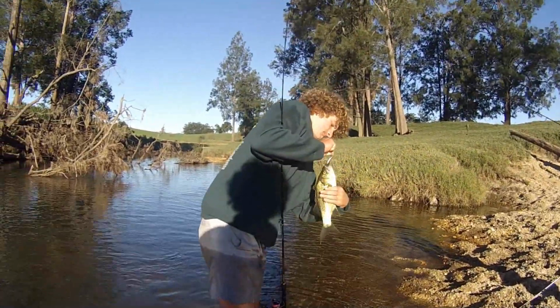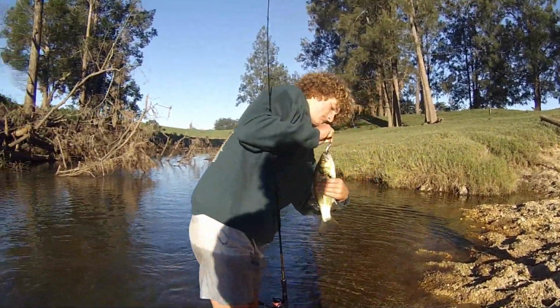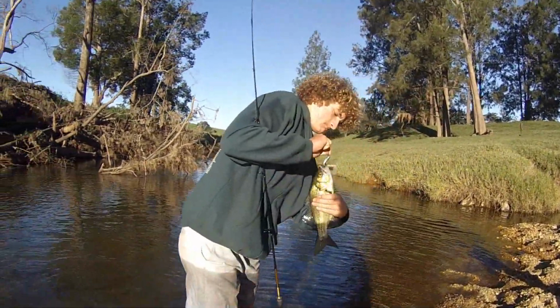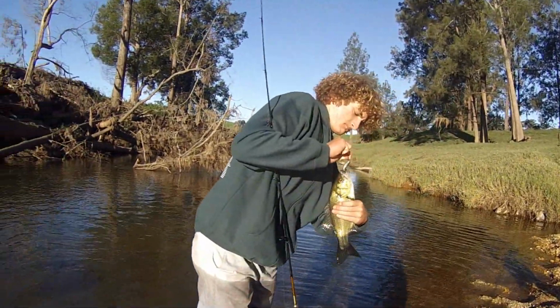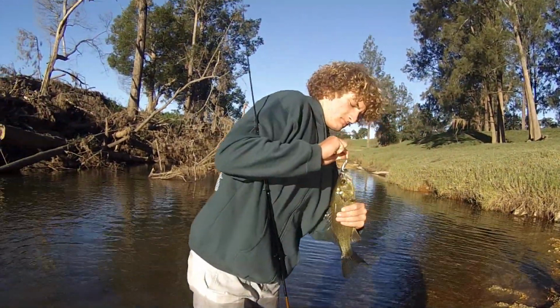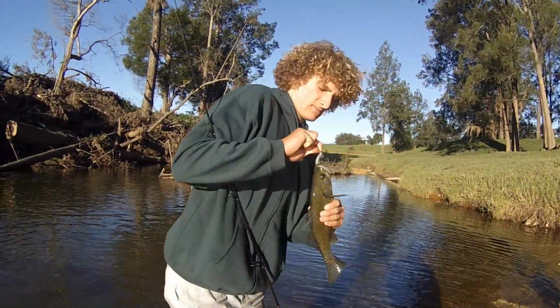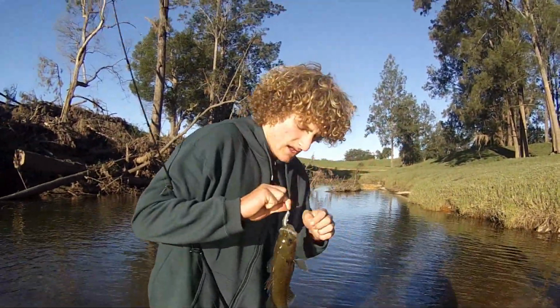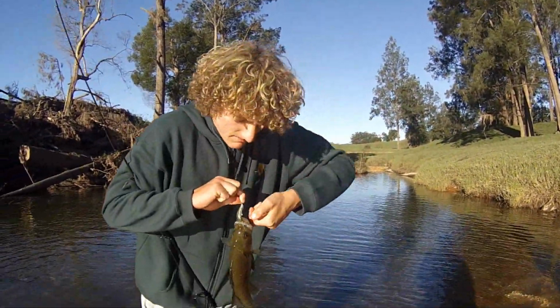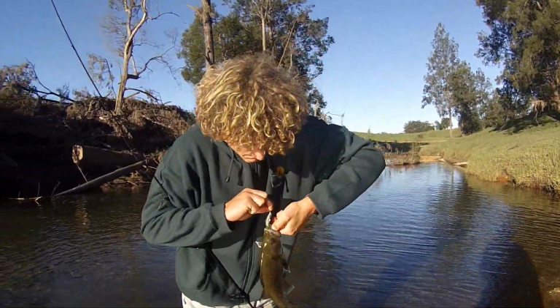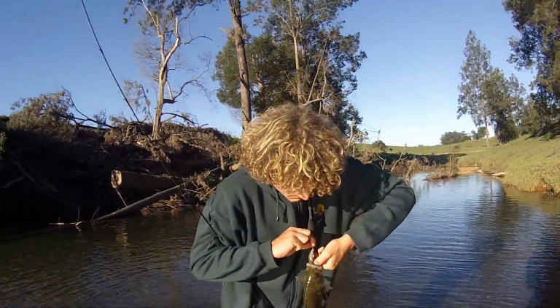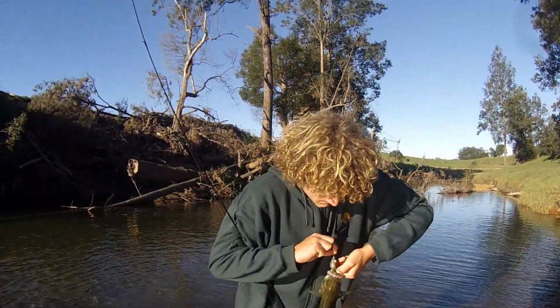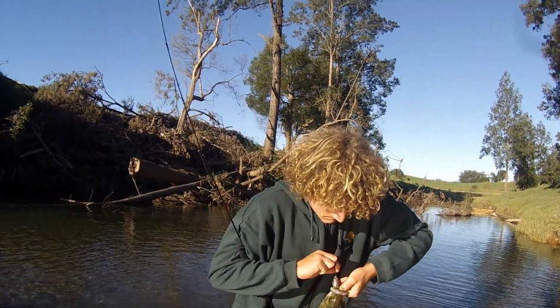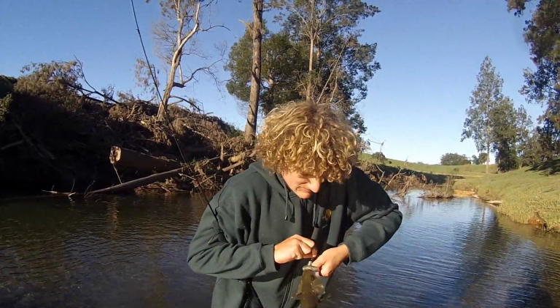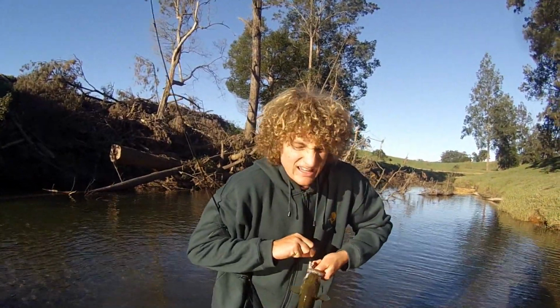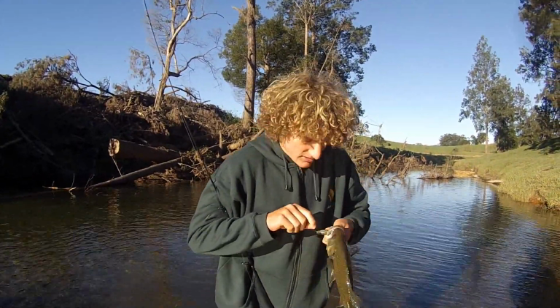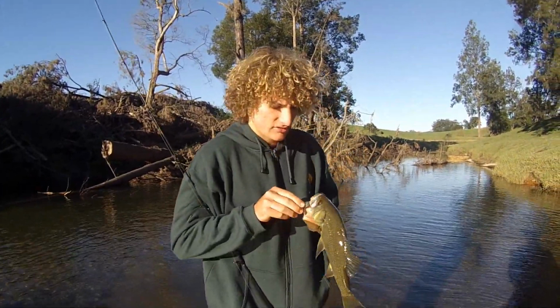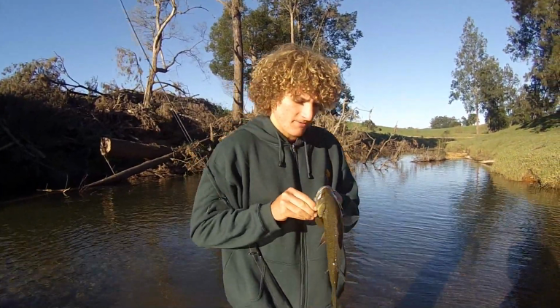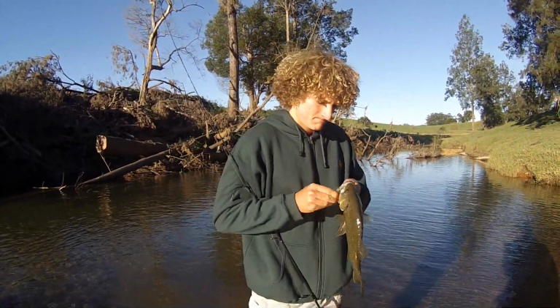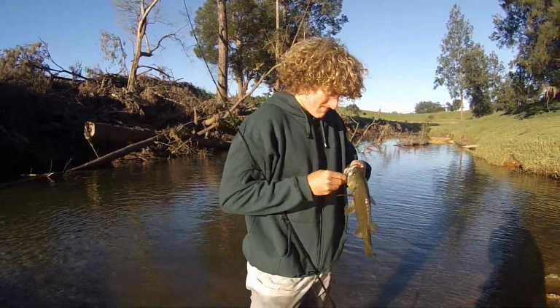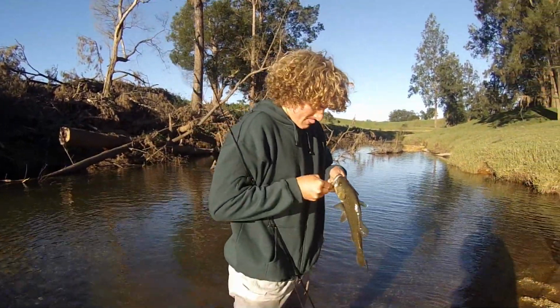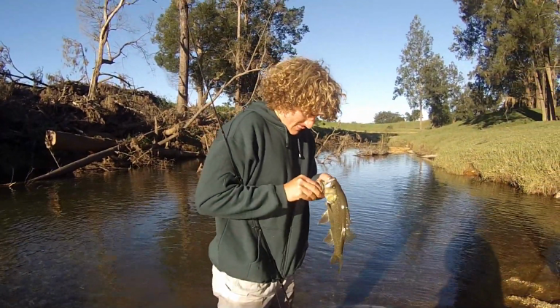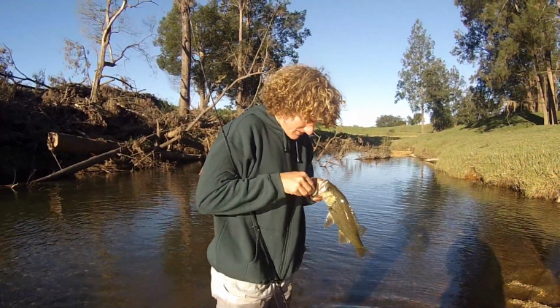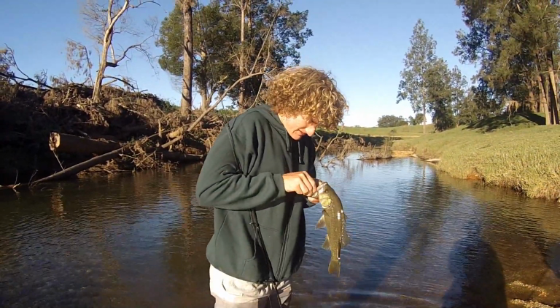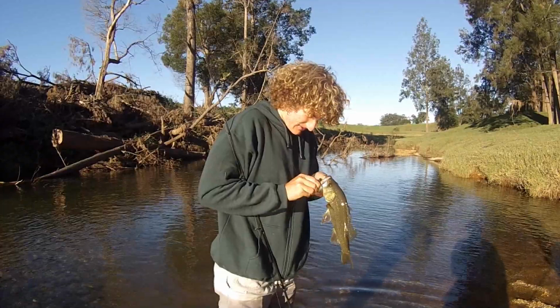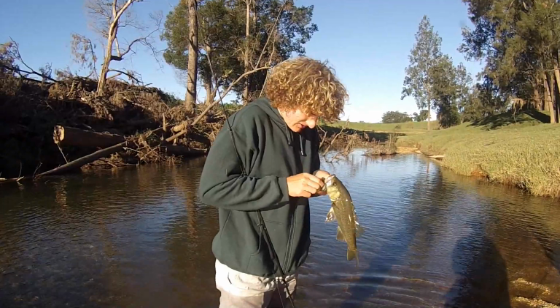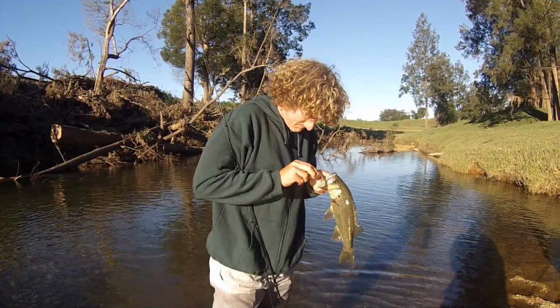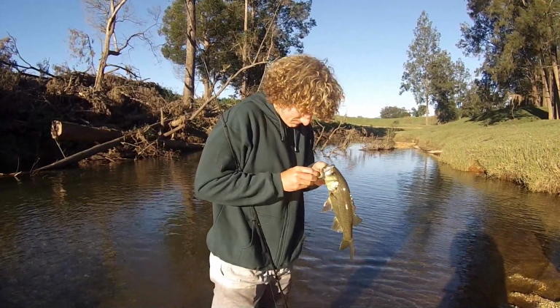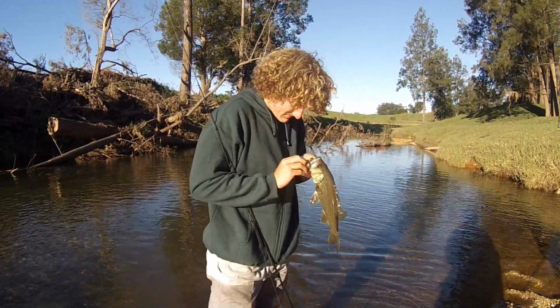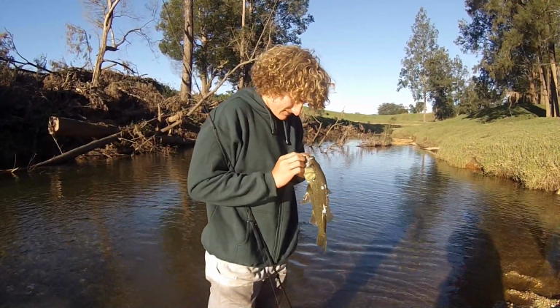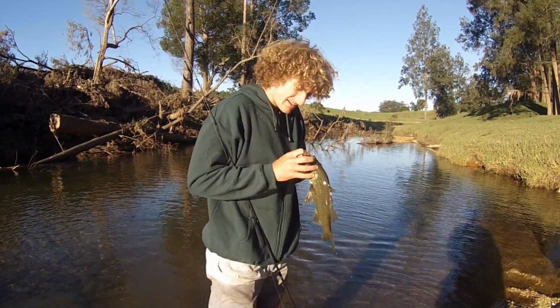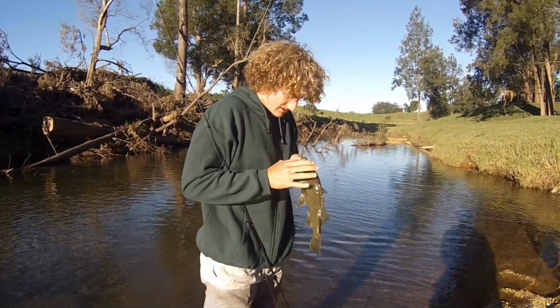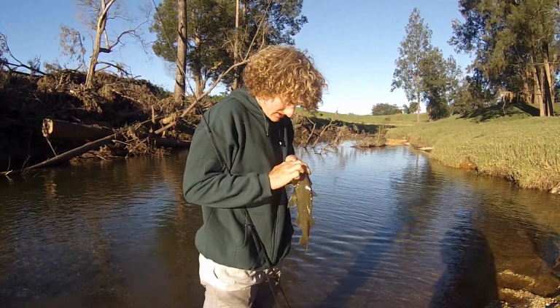...he had taken me in around the structure, took about 10 meters of line. I was lucky to get him in the end.